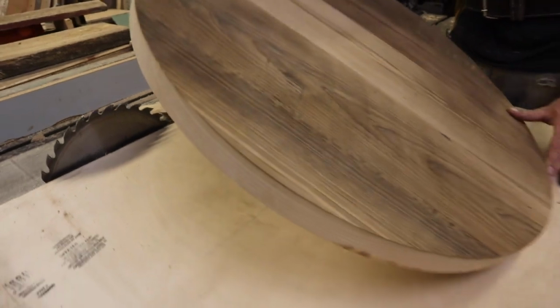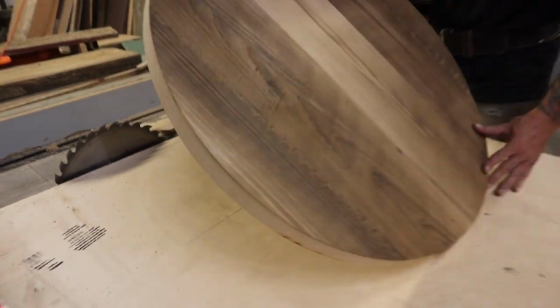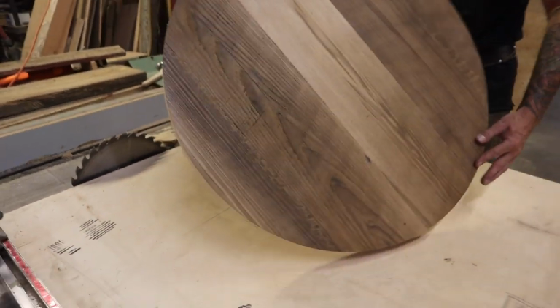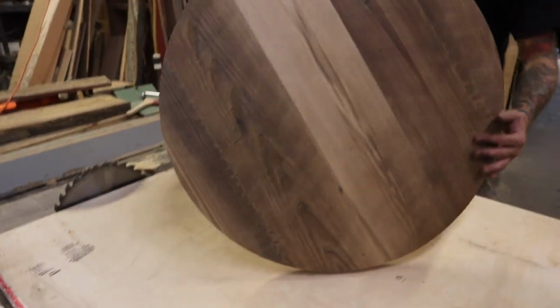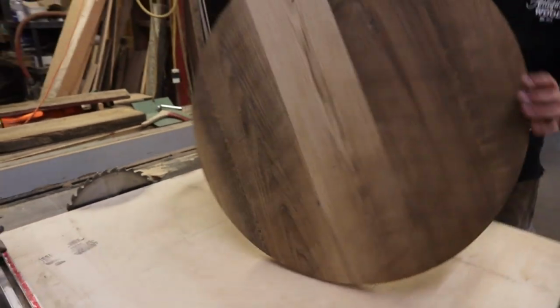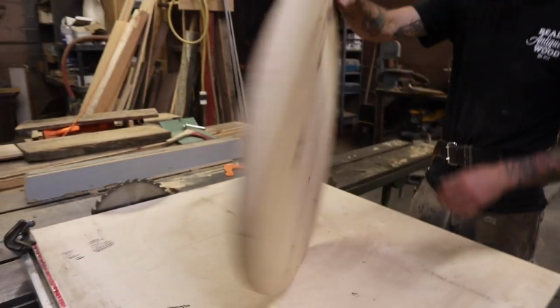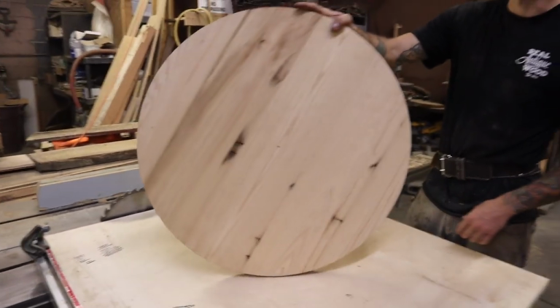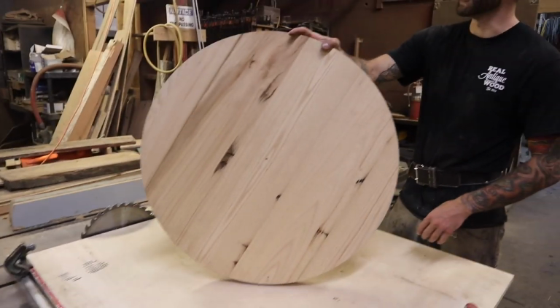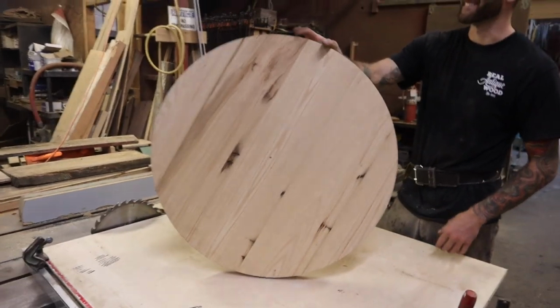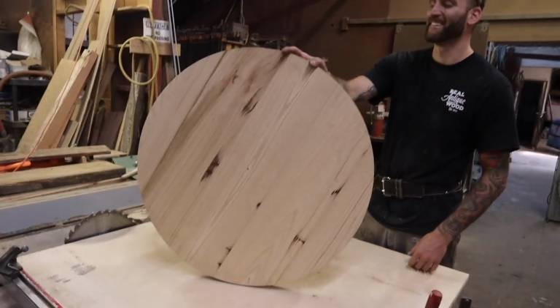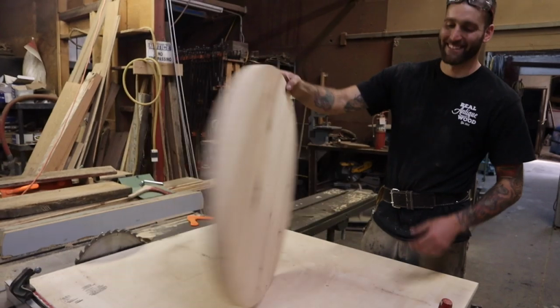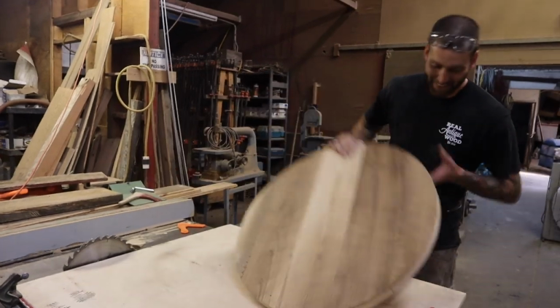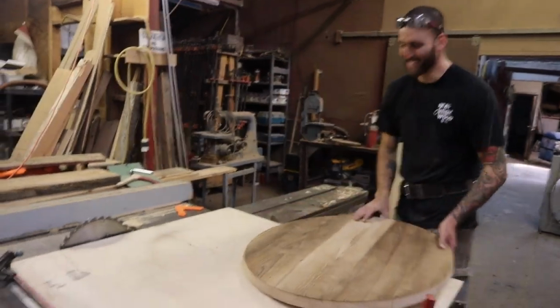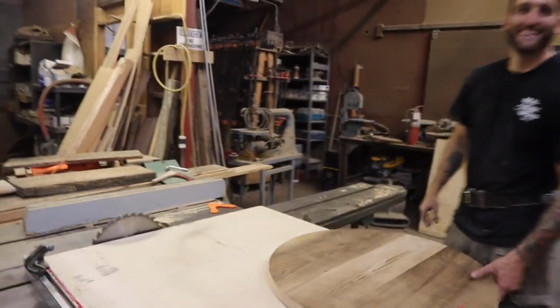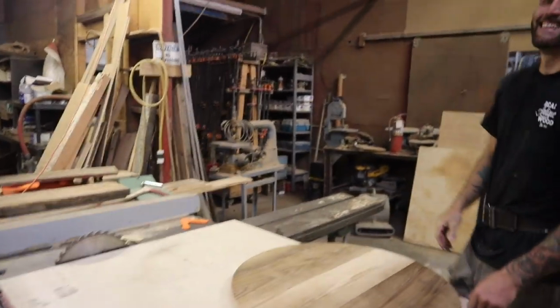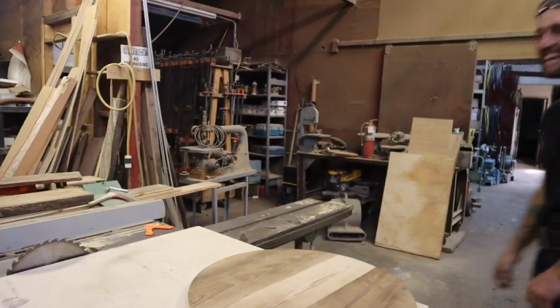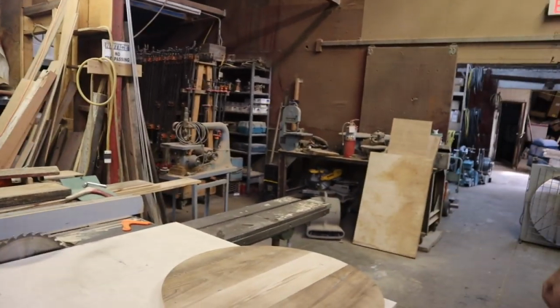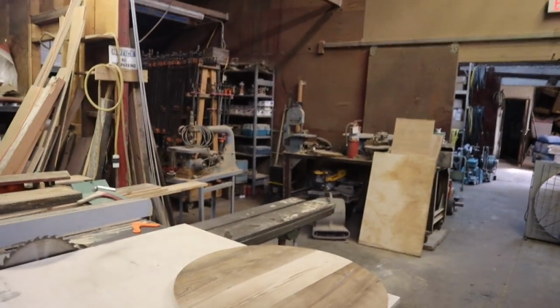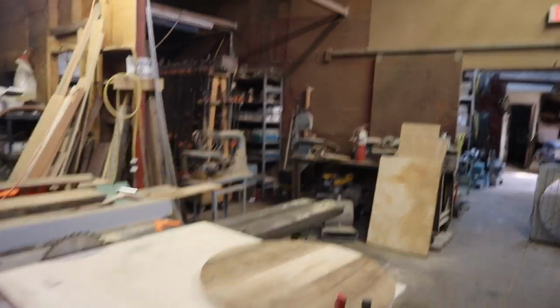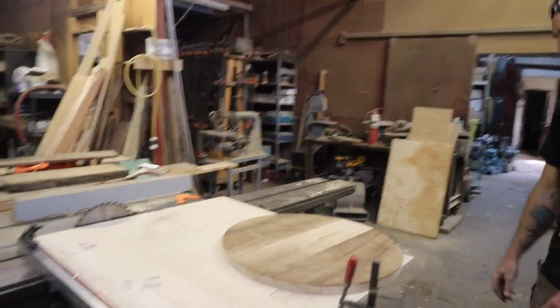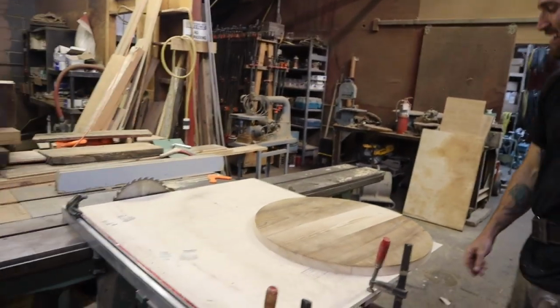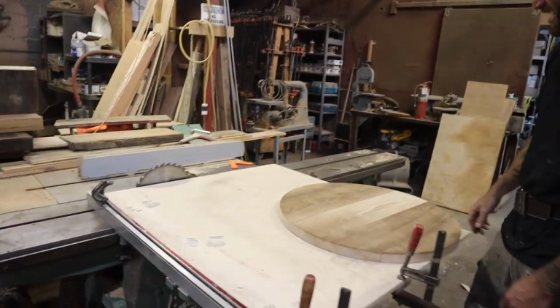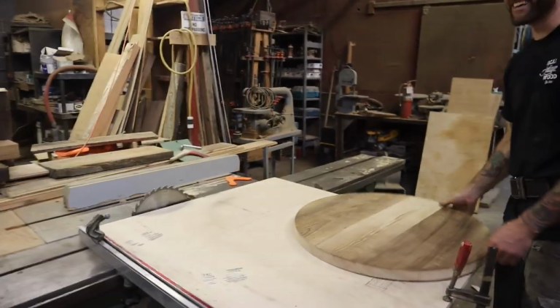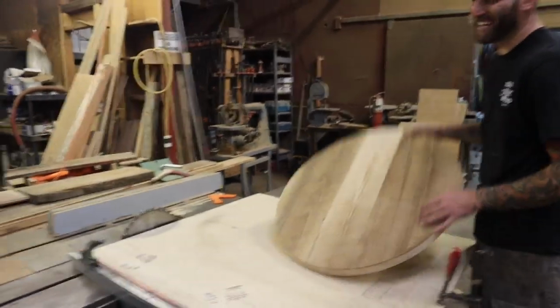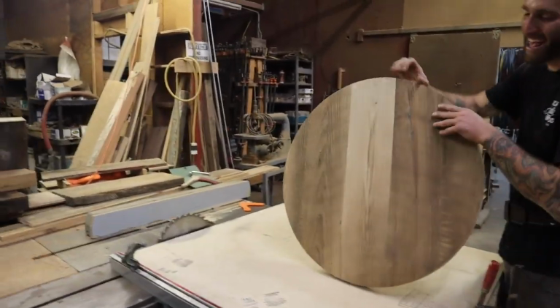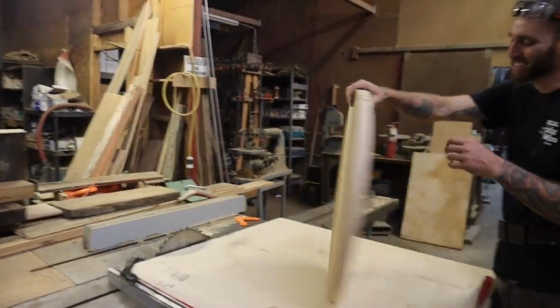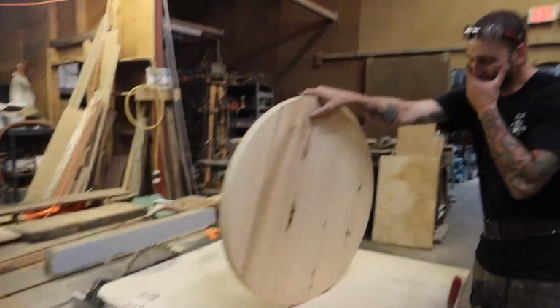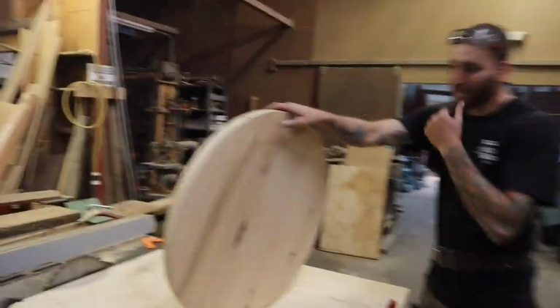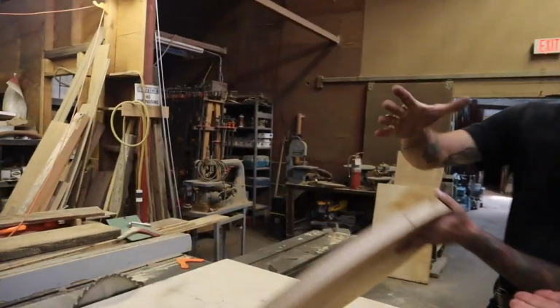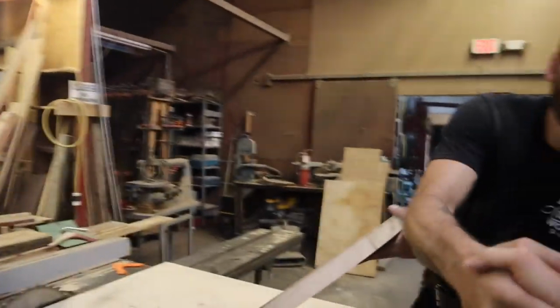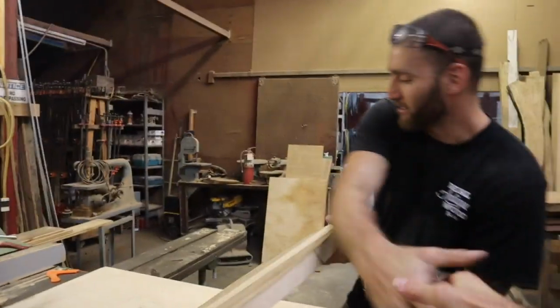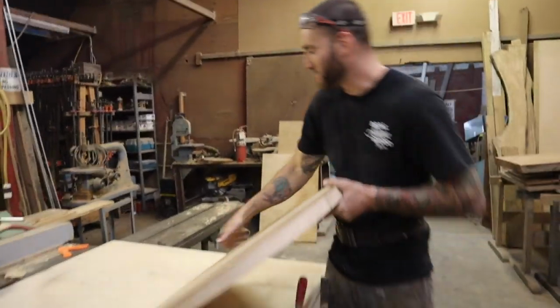All right, well I'm looking forward to seeing this installed. Absolutely — that makes two of us. You're looking forward to getting that round cut done on the other side. I know the feeling. All right, thanks a lot, man. Good to see you.